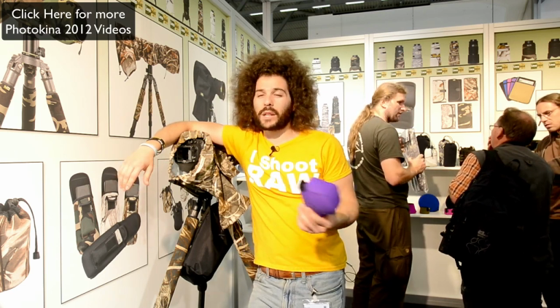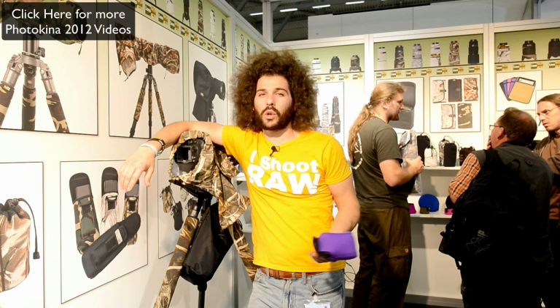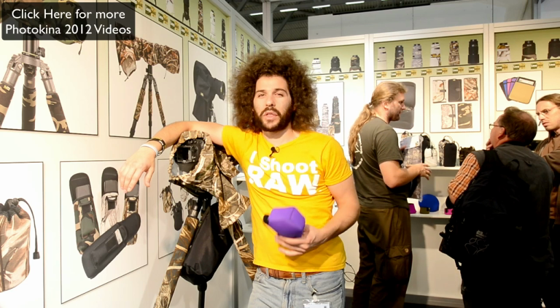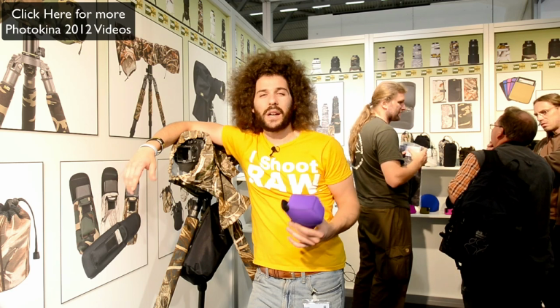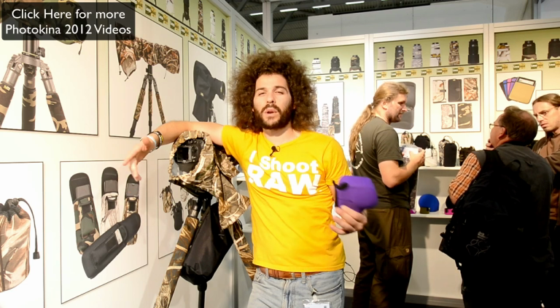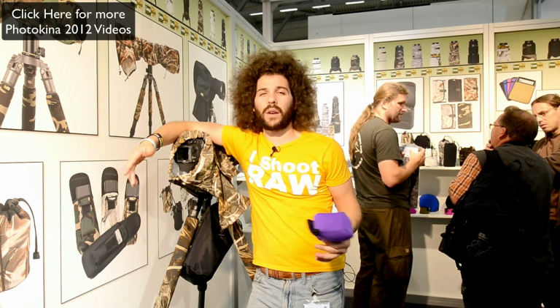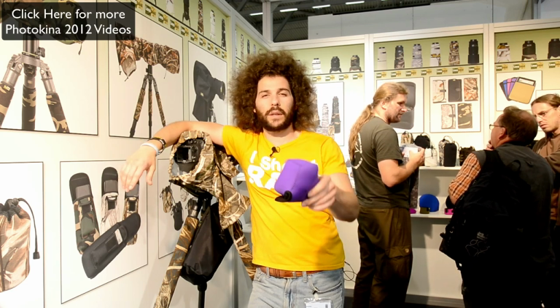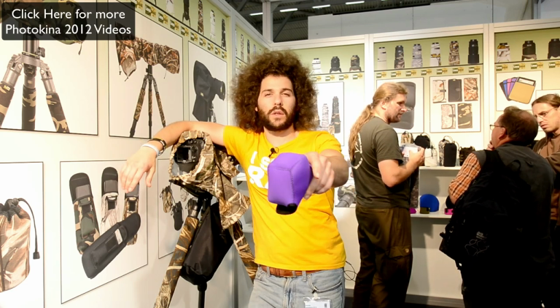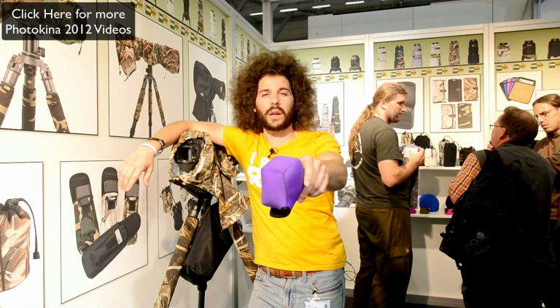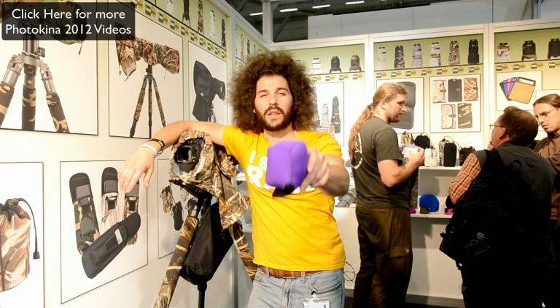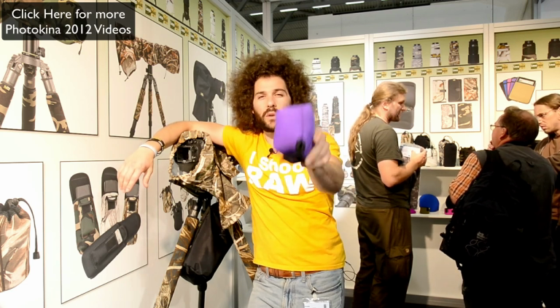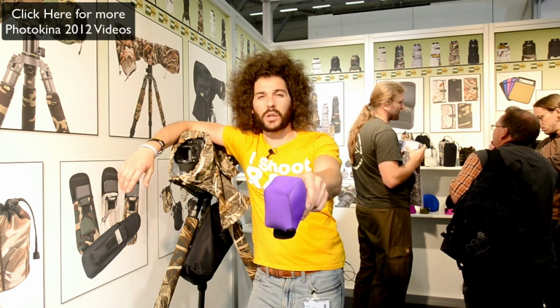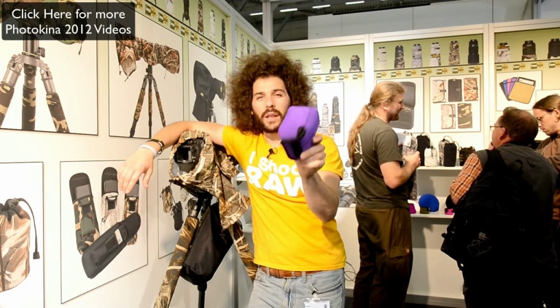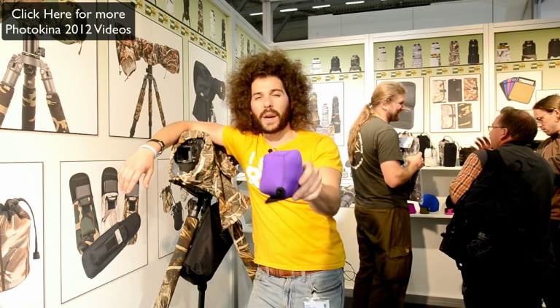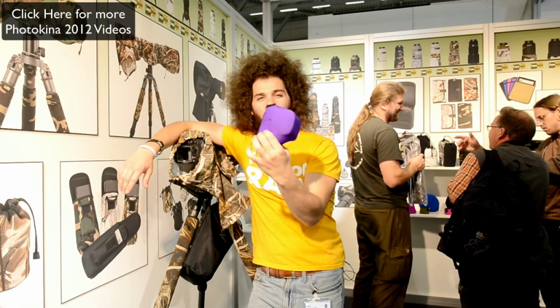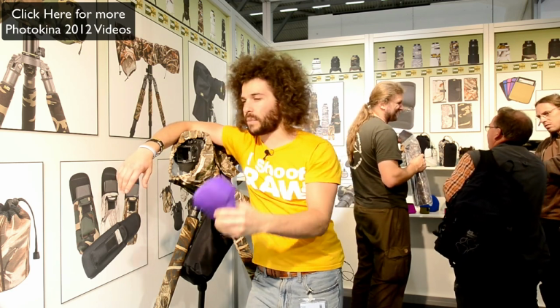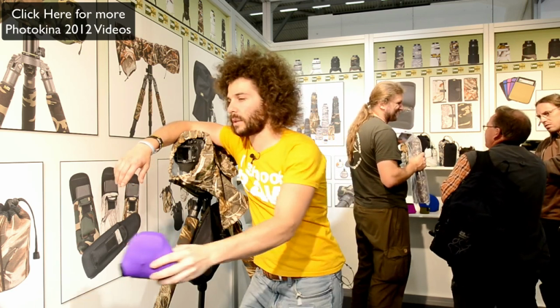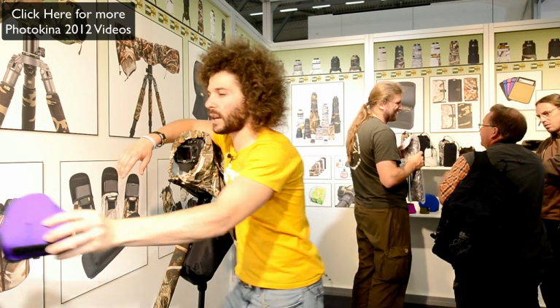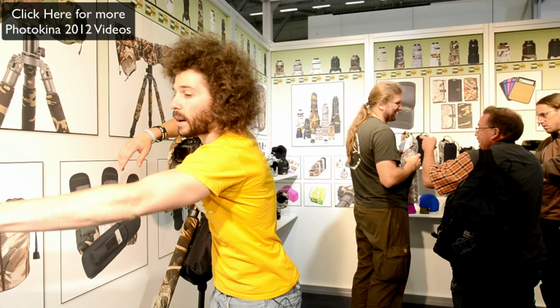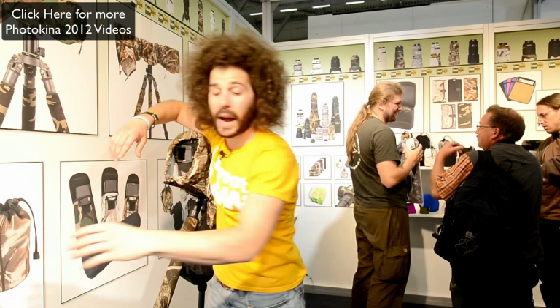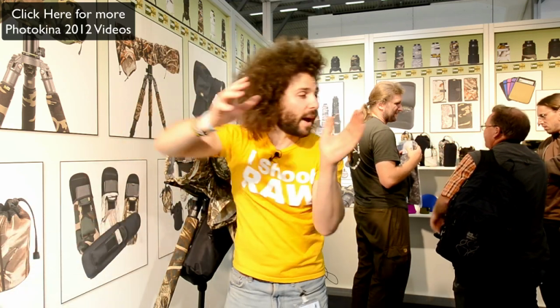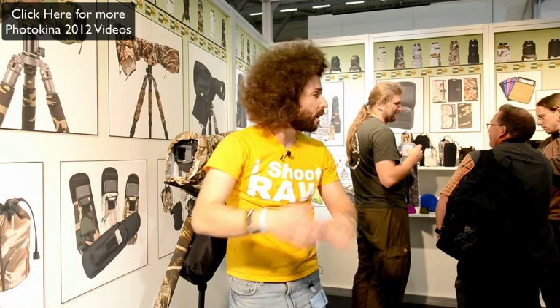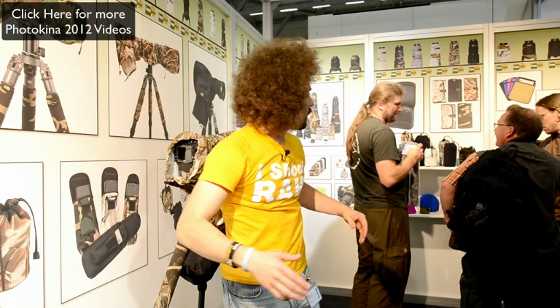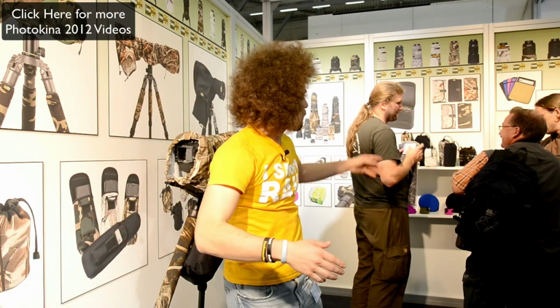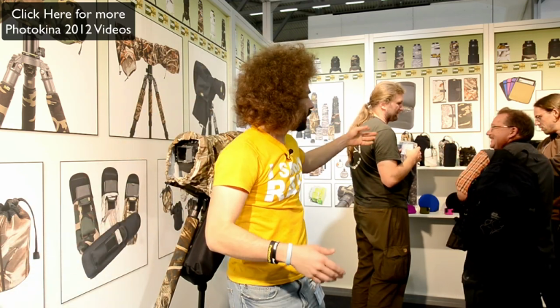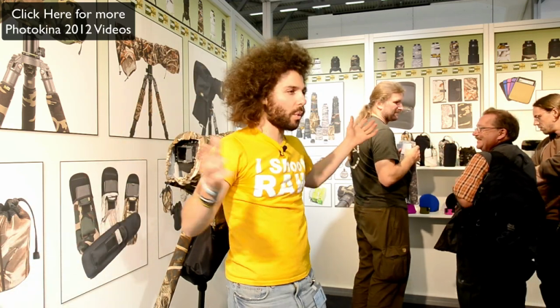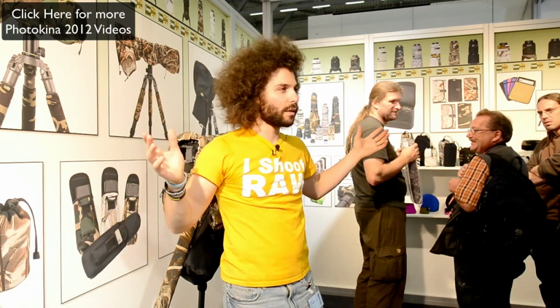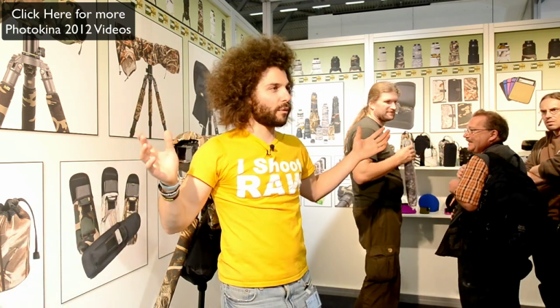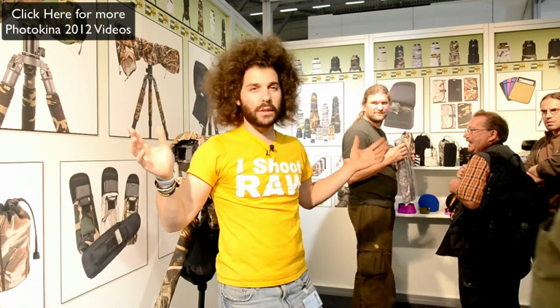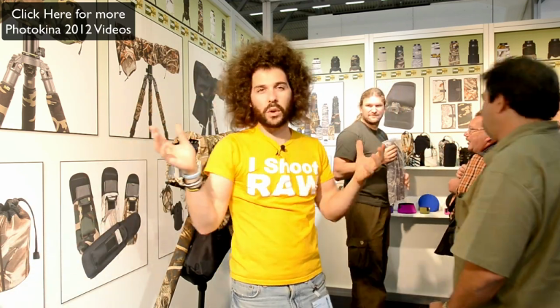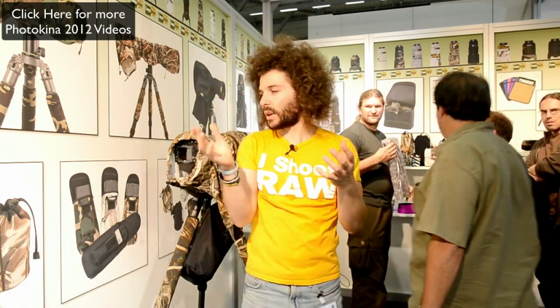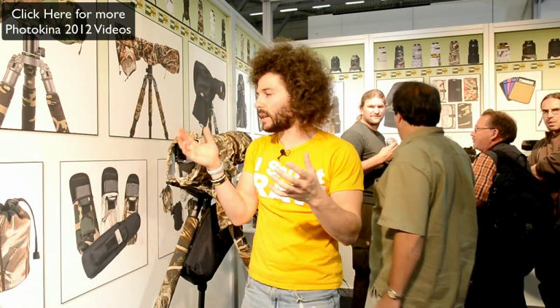Lens Coat is a cool thing. They've been around the longest — they're the original. They make these awesome things that protect your cameras. Scott, do you have a lens coat covering a lens?